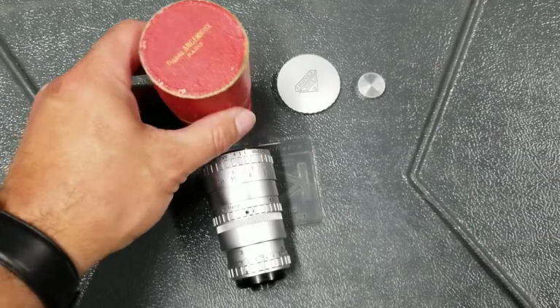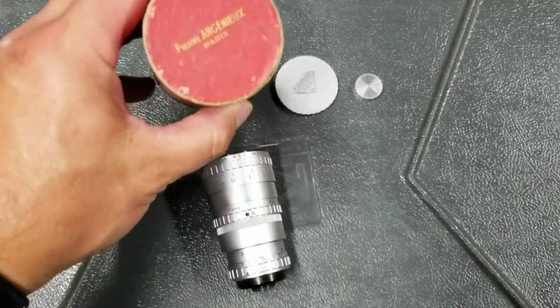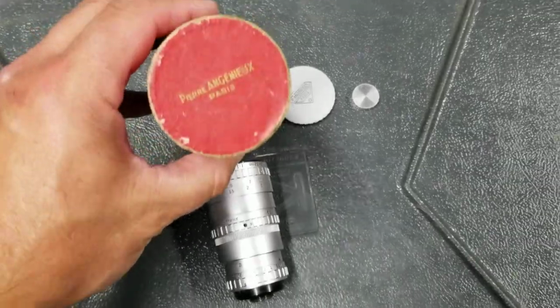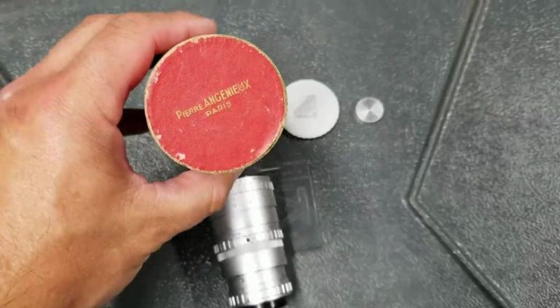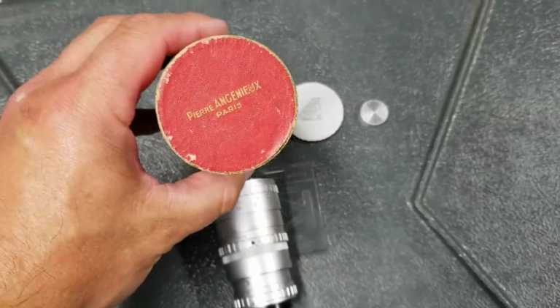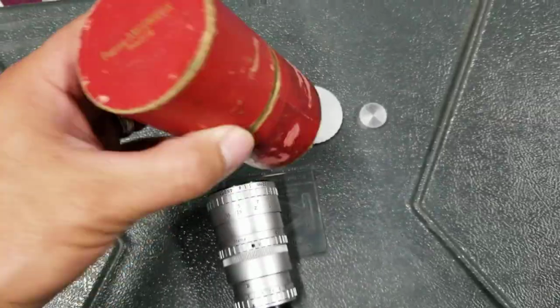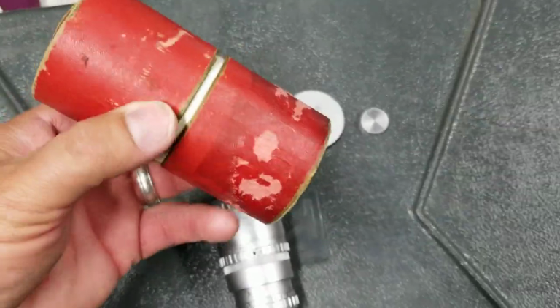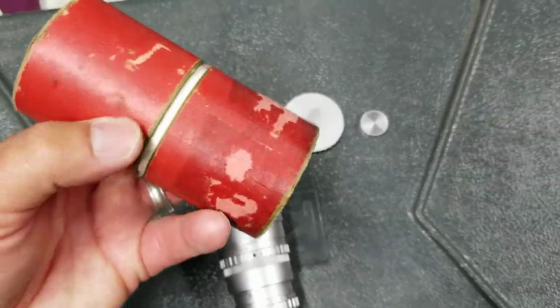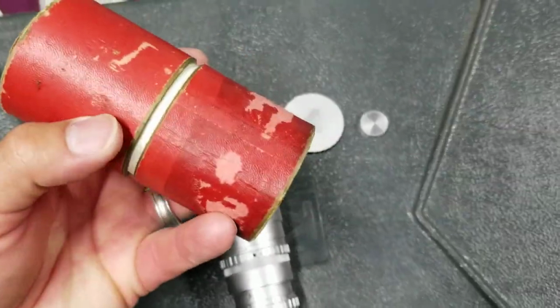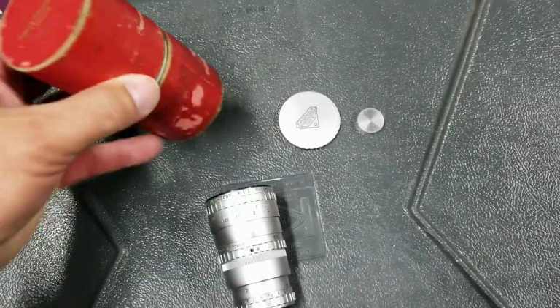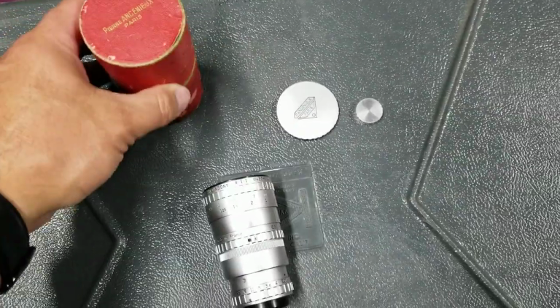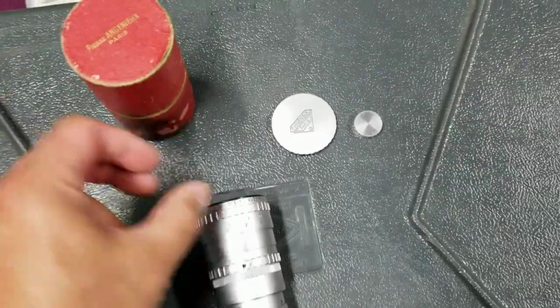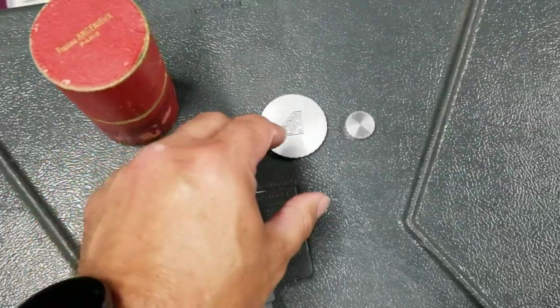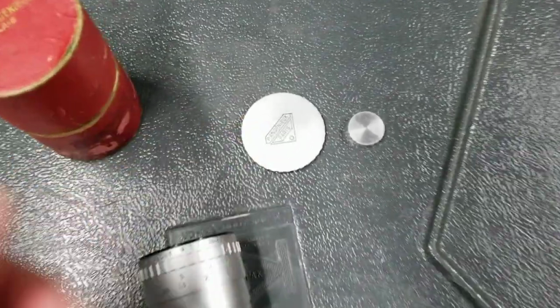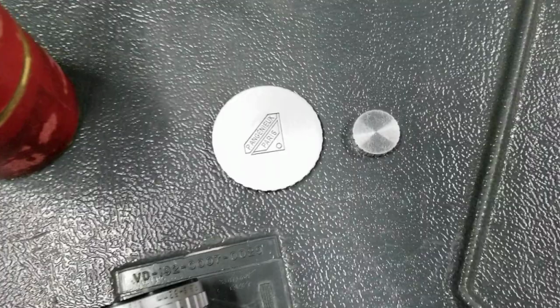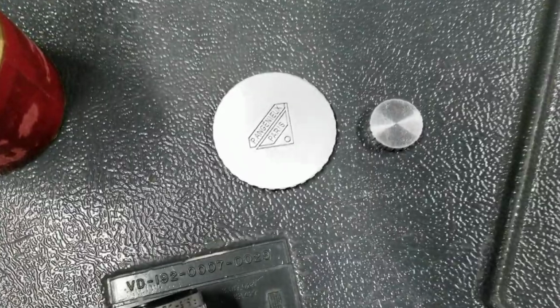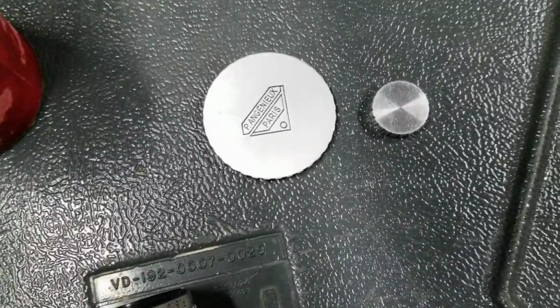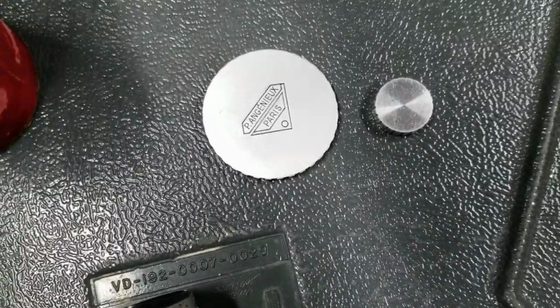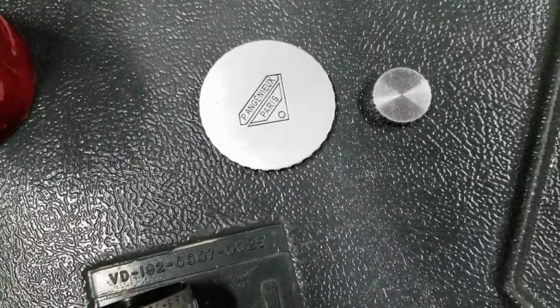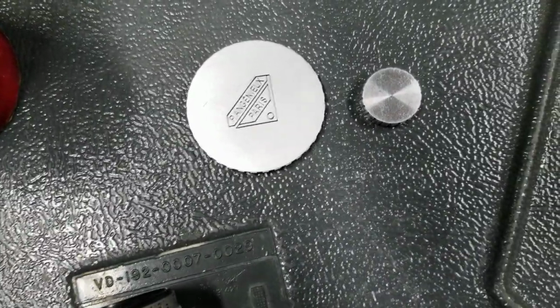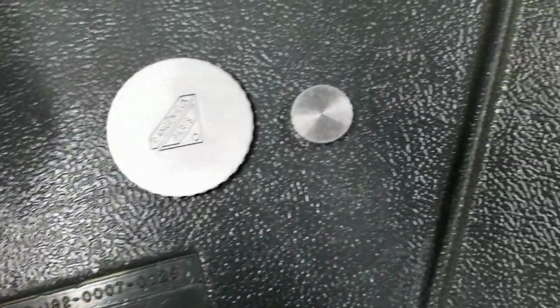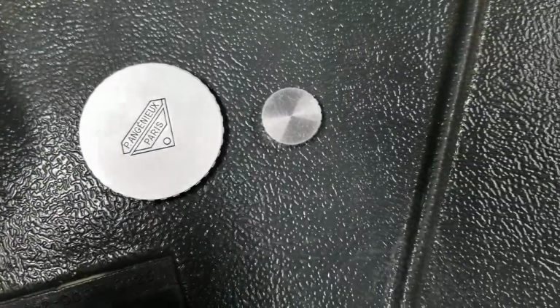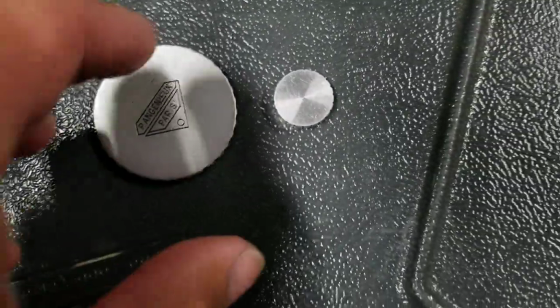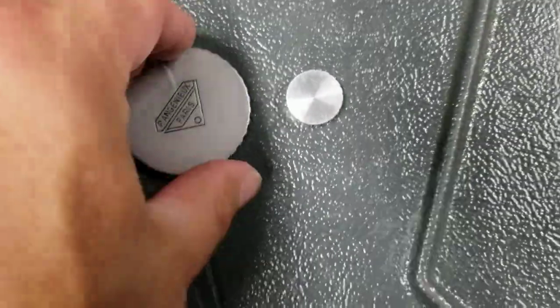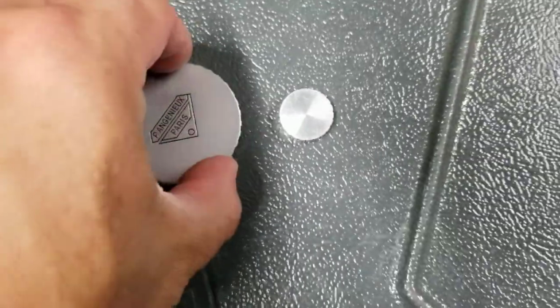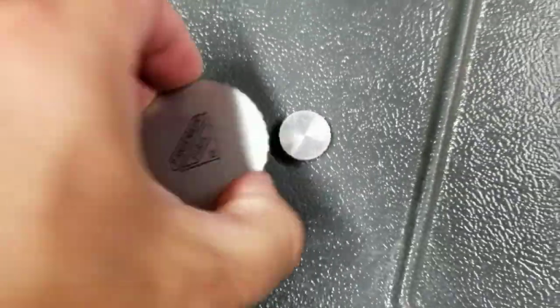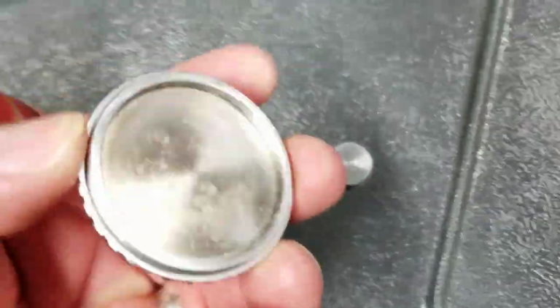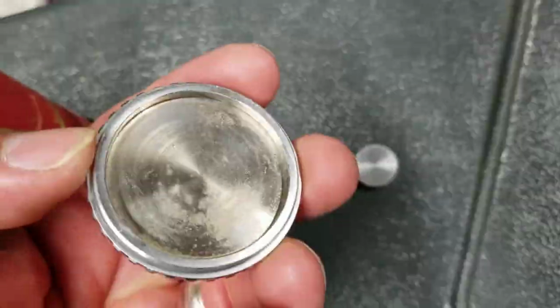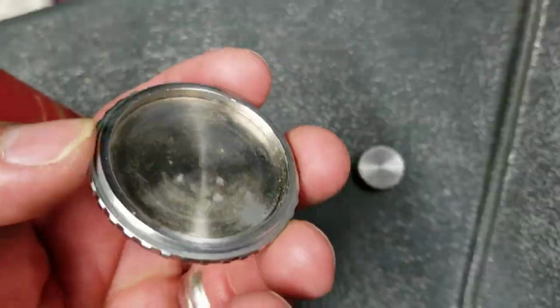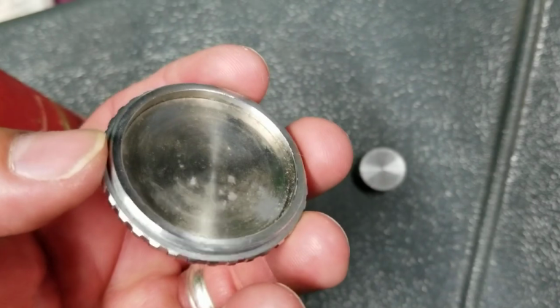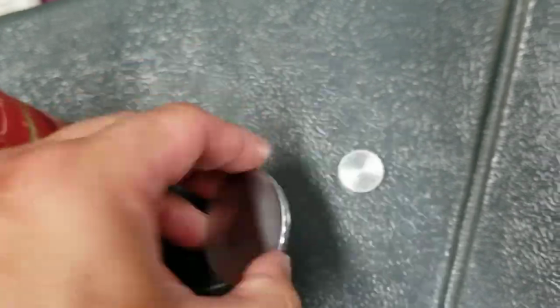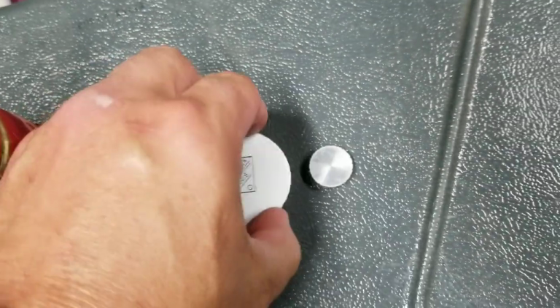I have this little Angénieux. Here's the case for it — opens up. Got the front cap and the back cap. Both are in good condition.